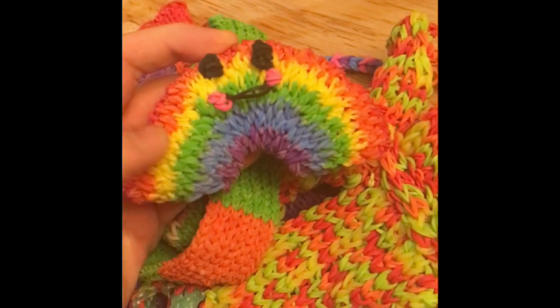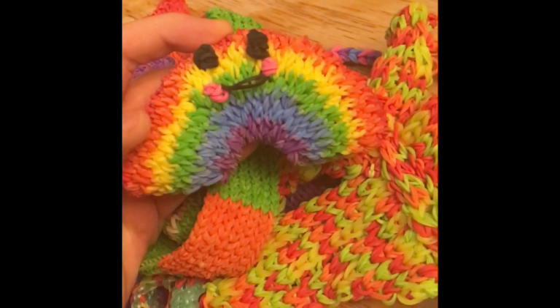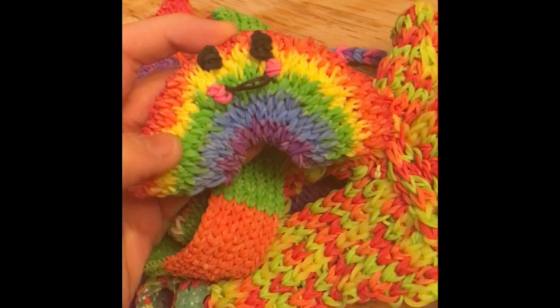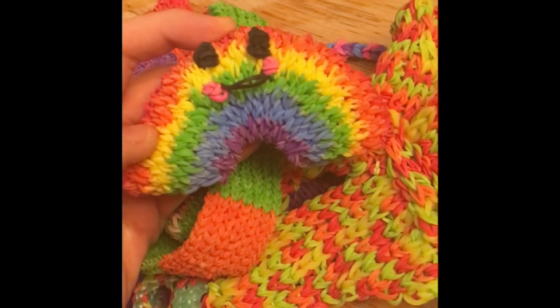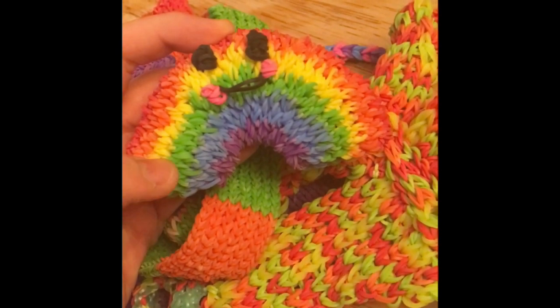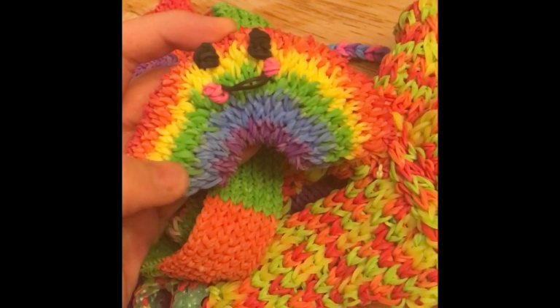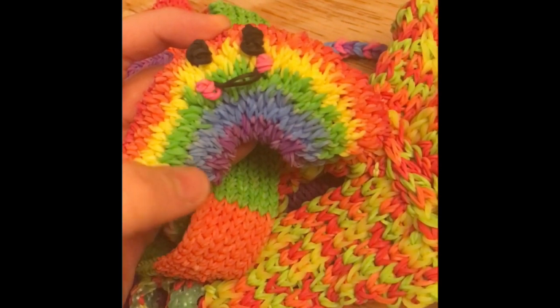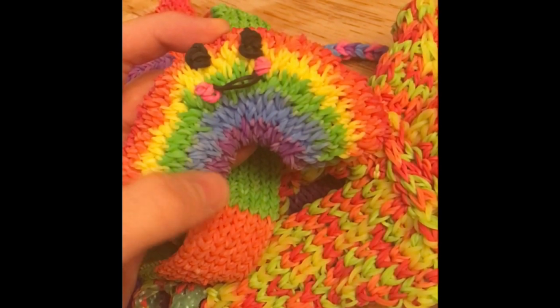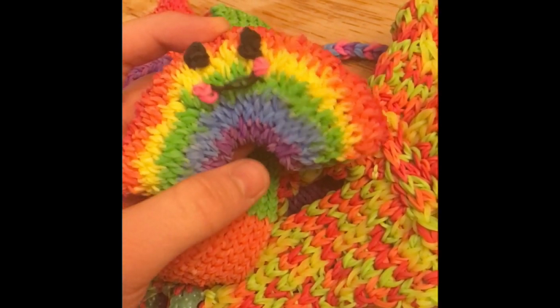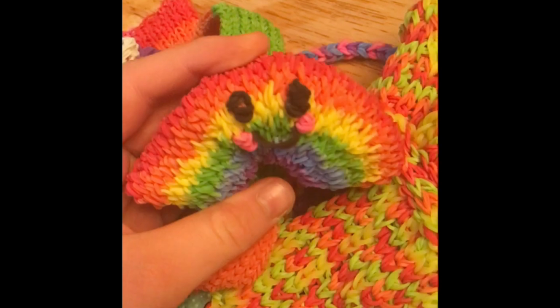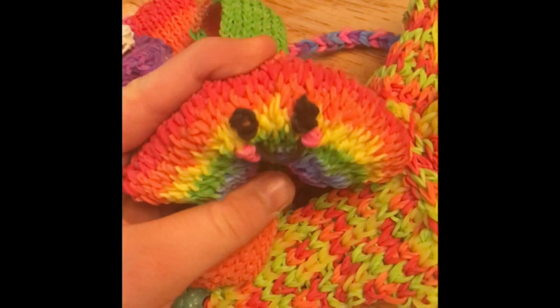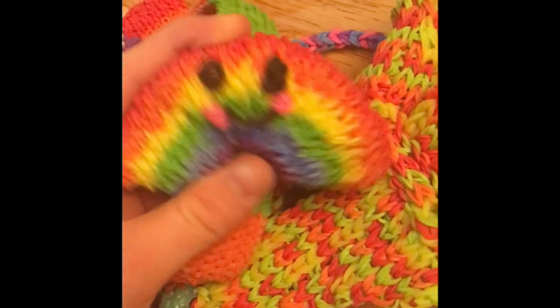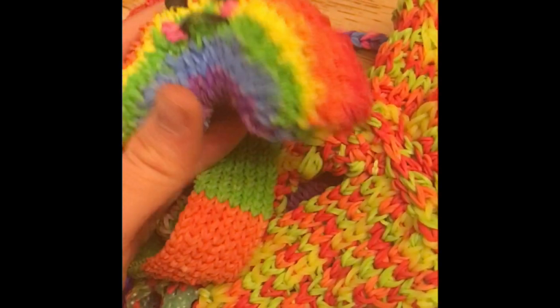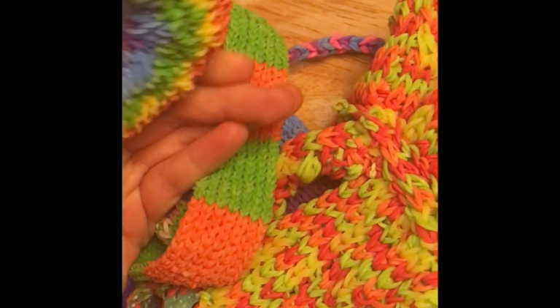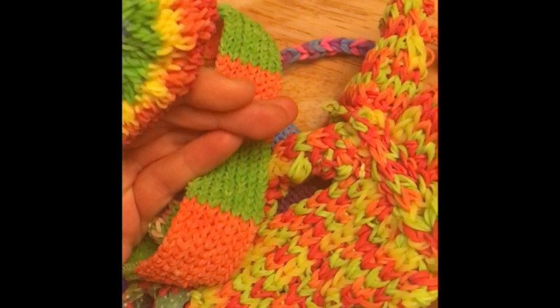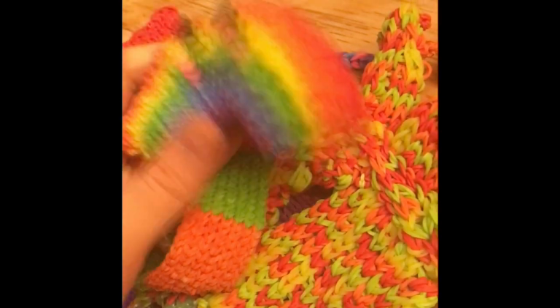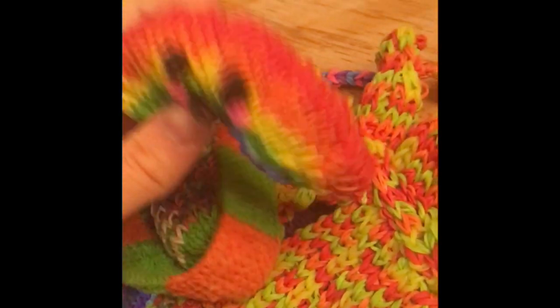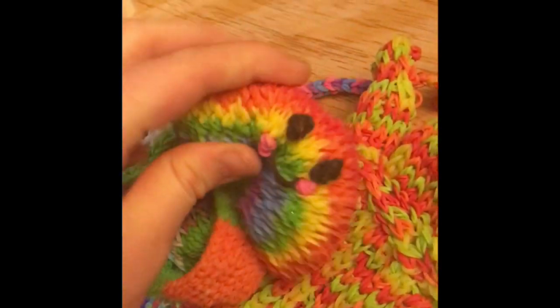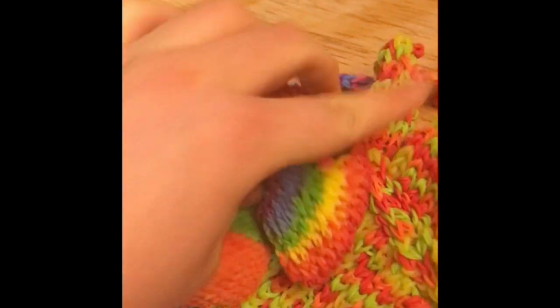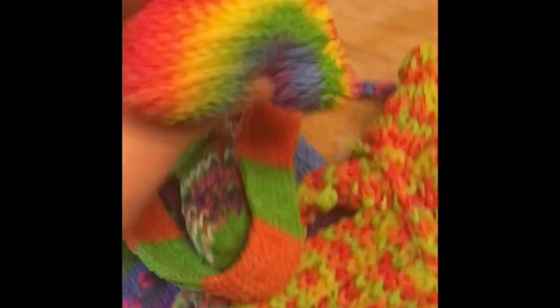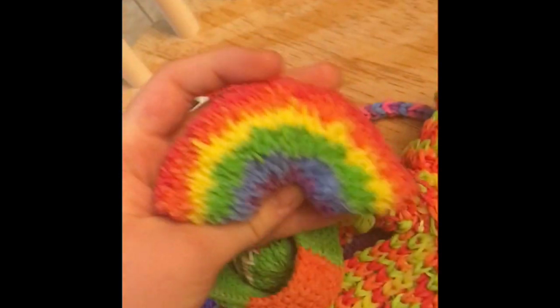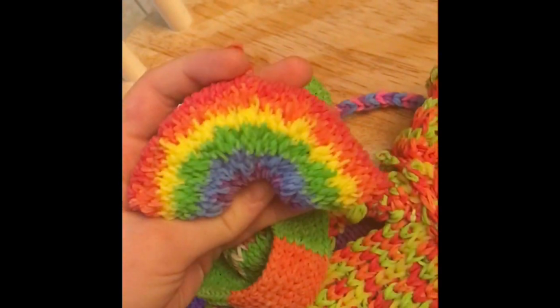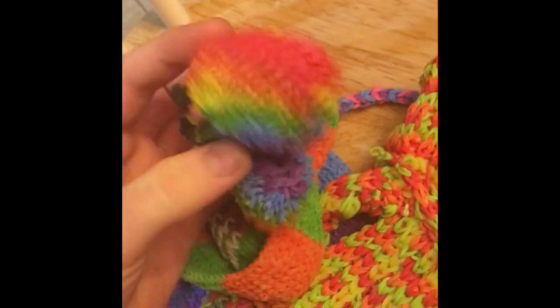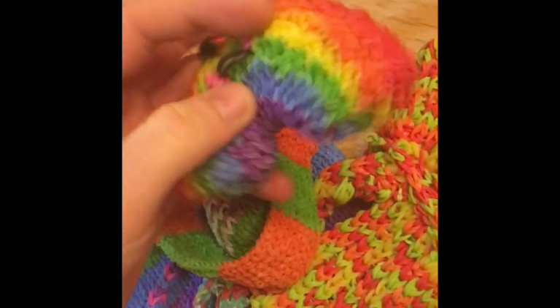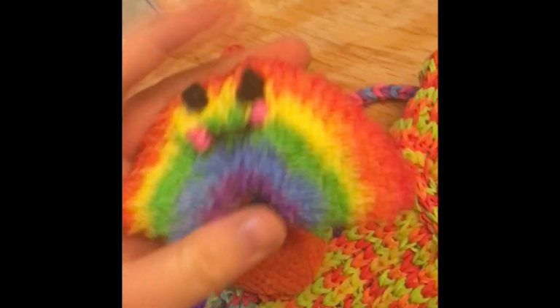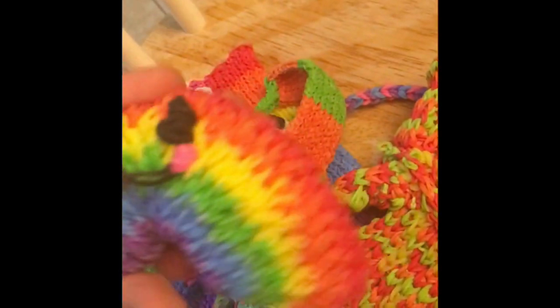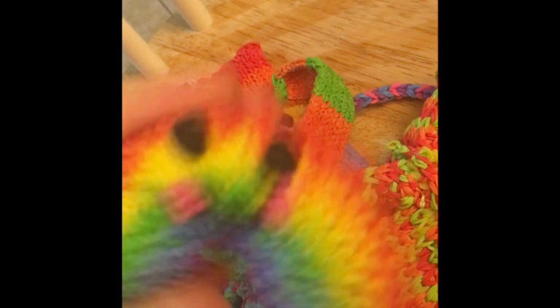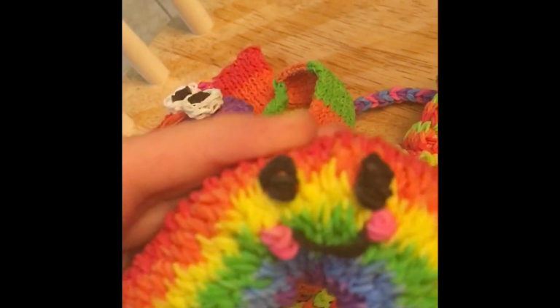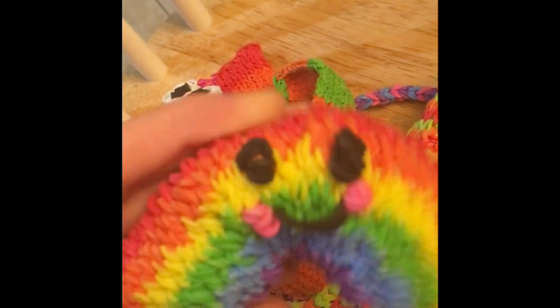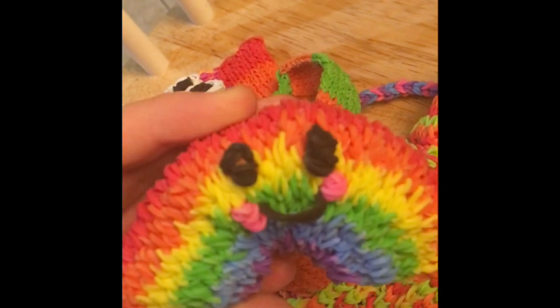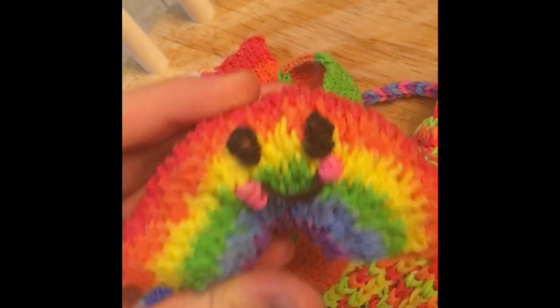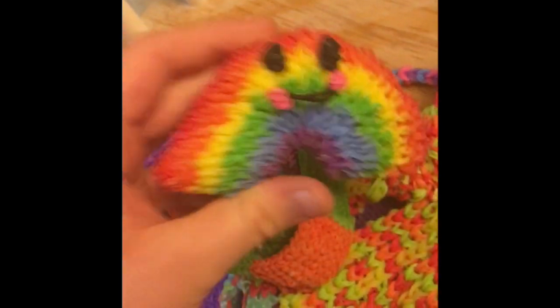Red, orange, yellow, green, blue, purple — all the colors! It is so cute. The back has a face — I love faces.